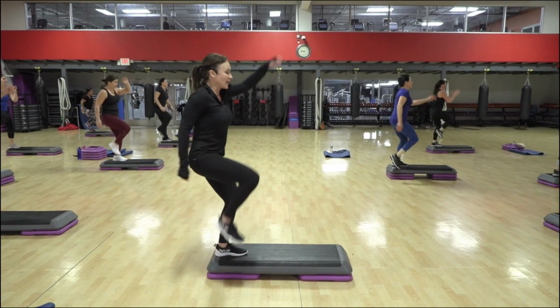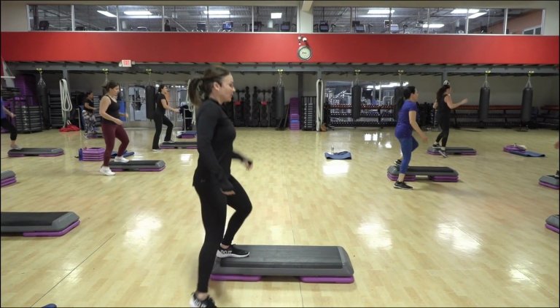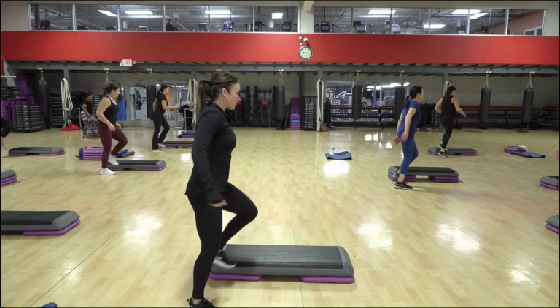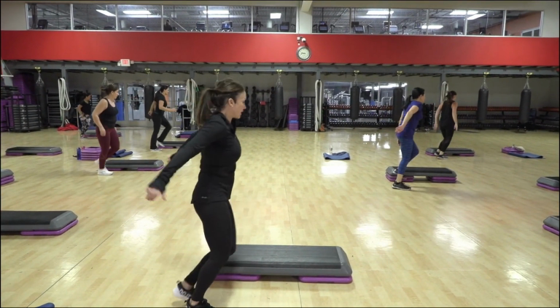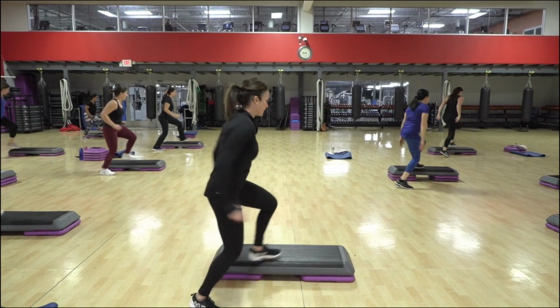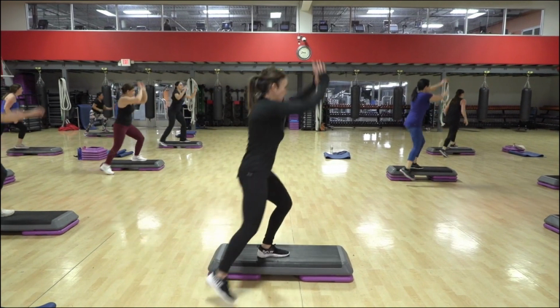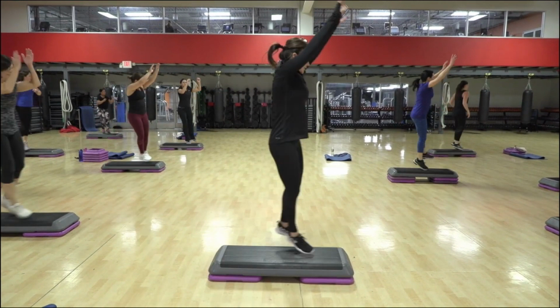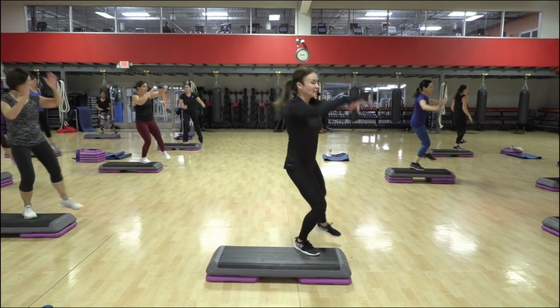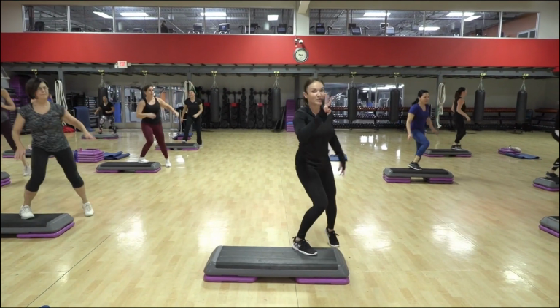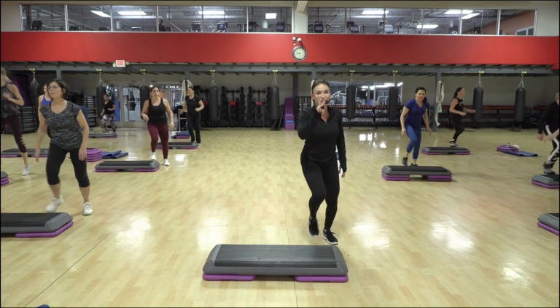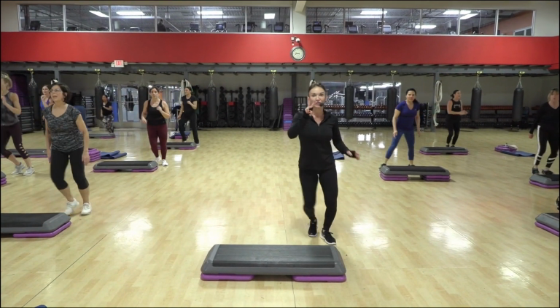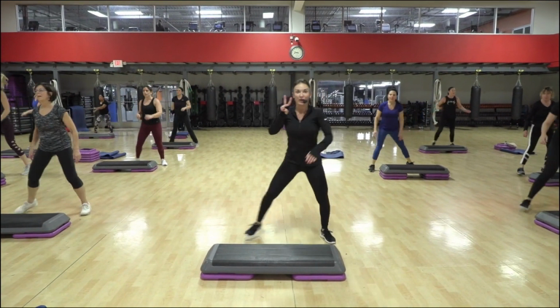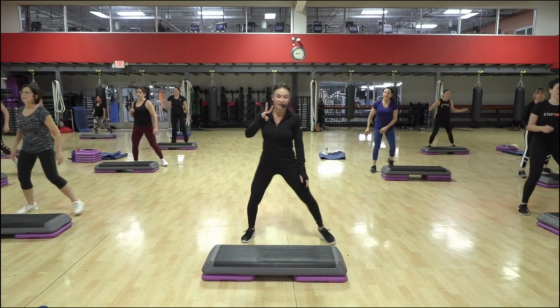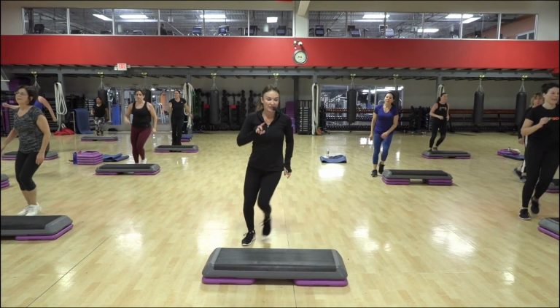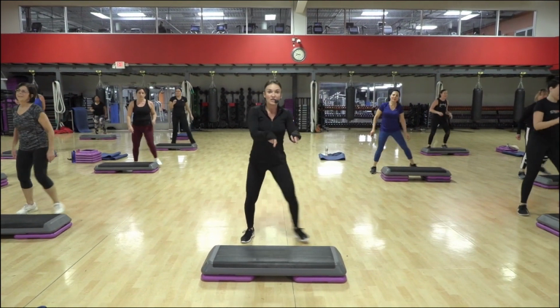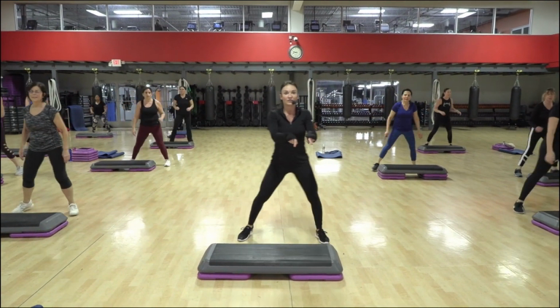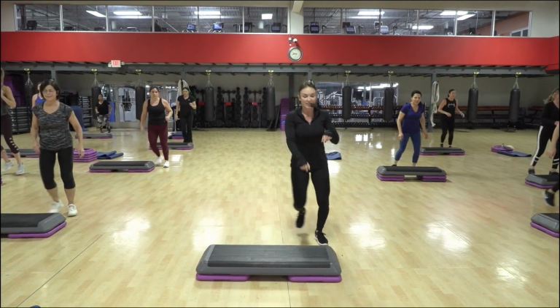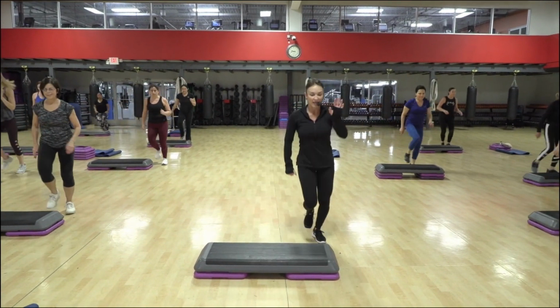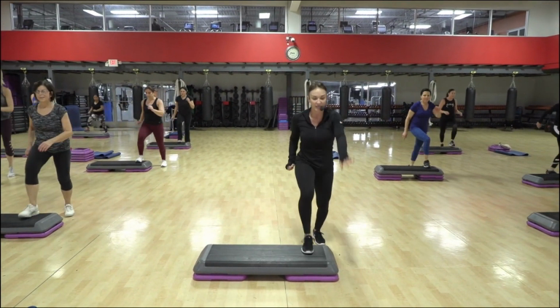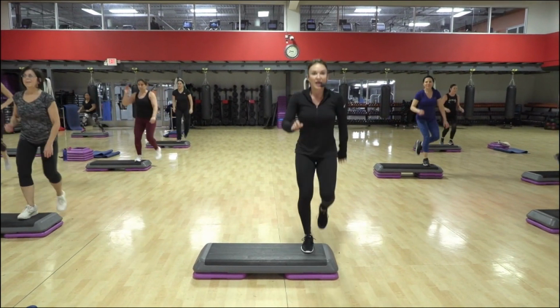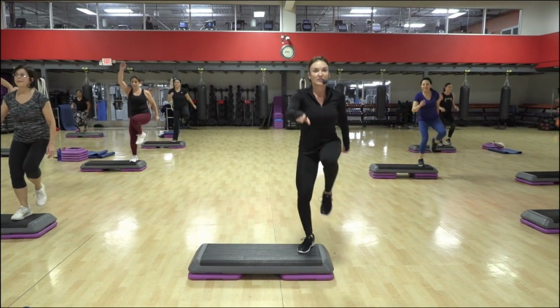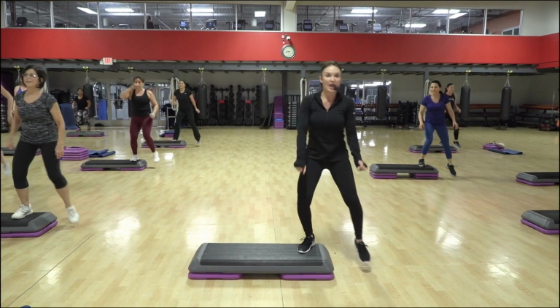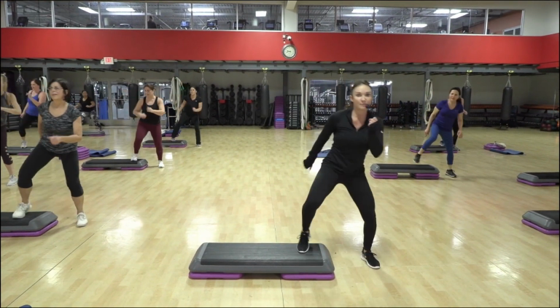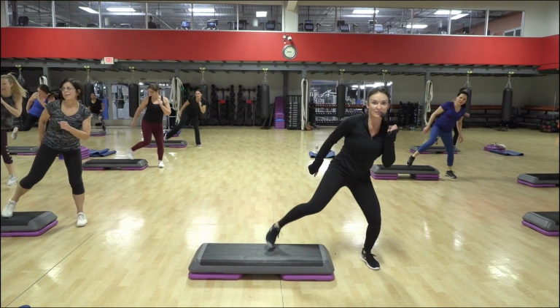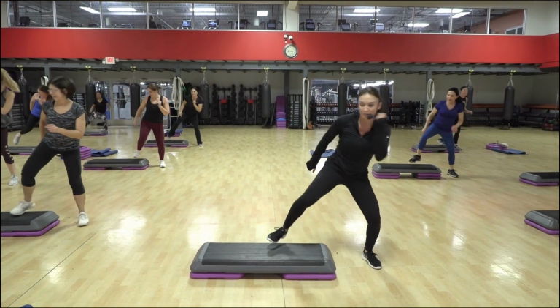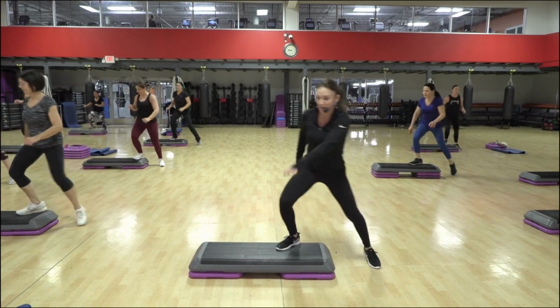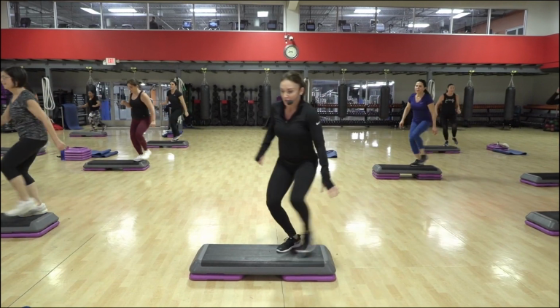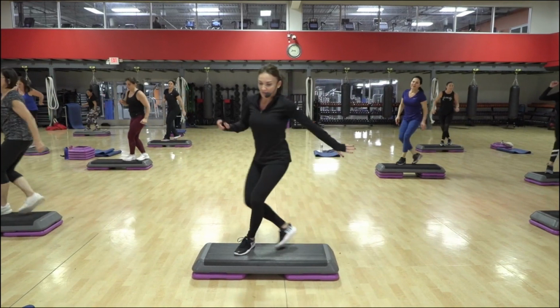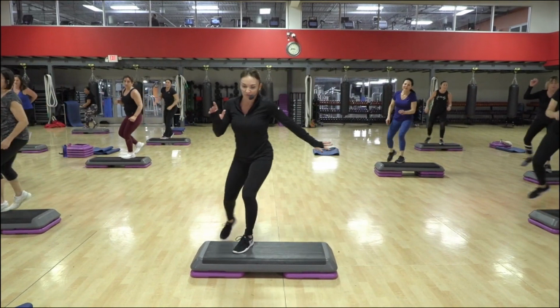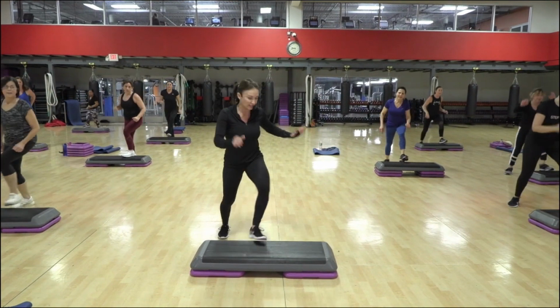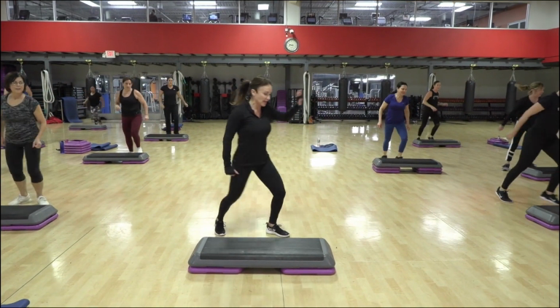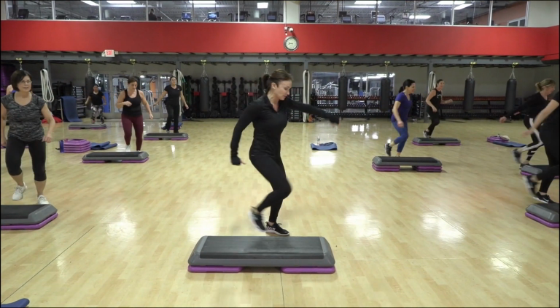Diagonal over. Step touch for two. Knee off the side. Elvis tap, box step. Your best reverse six counts.